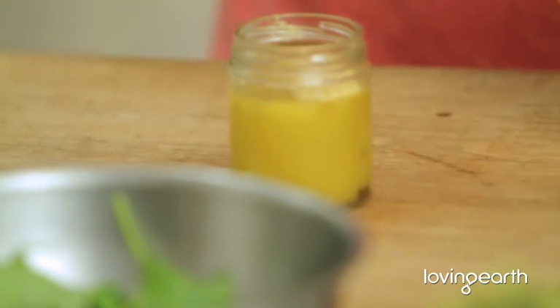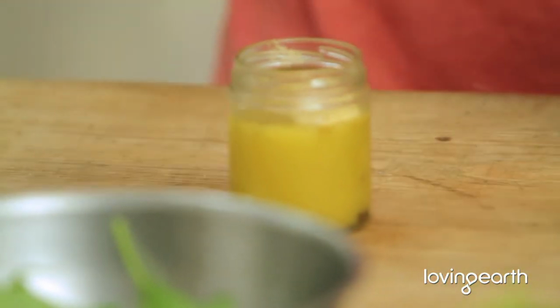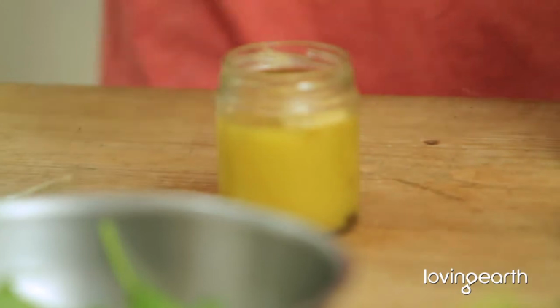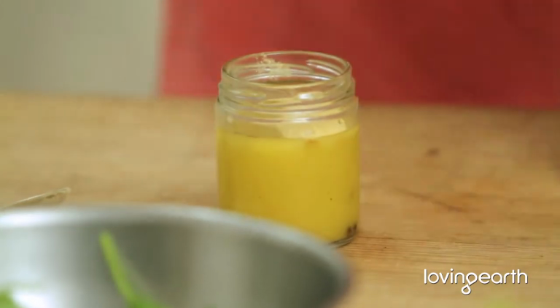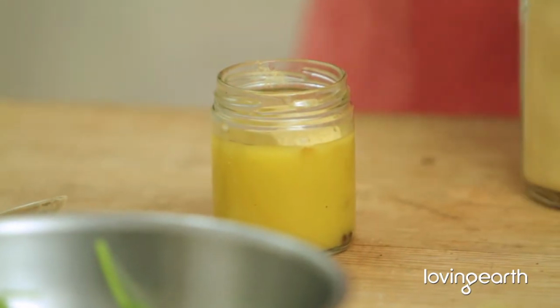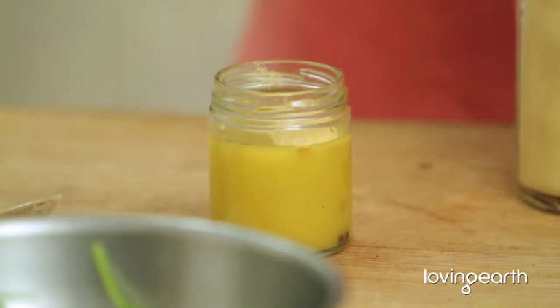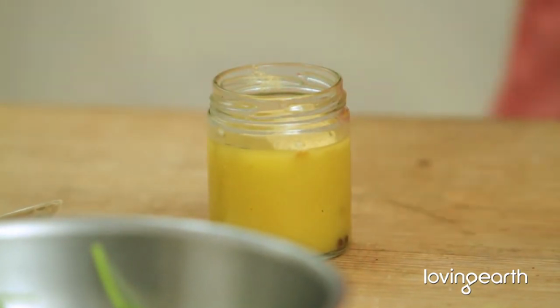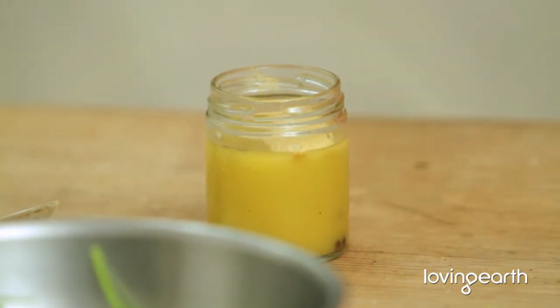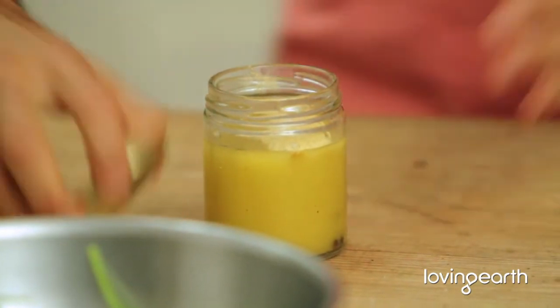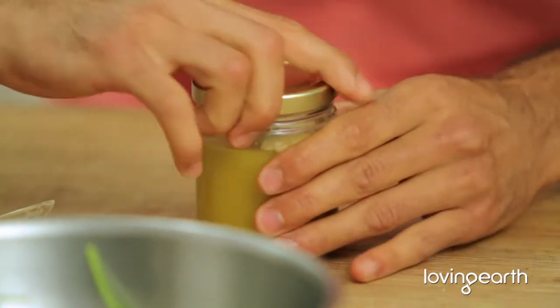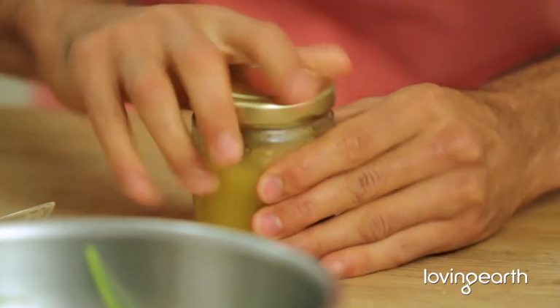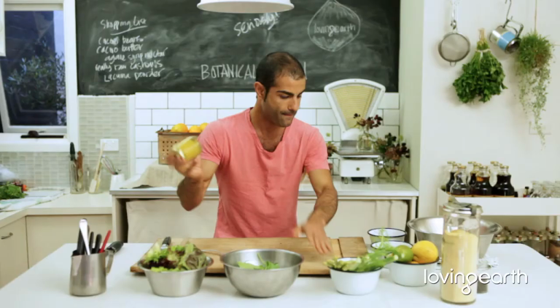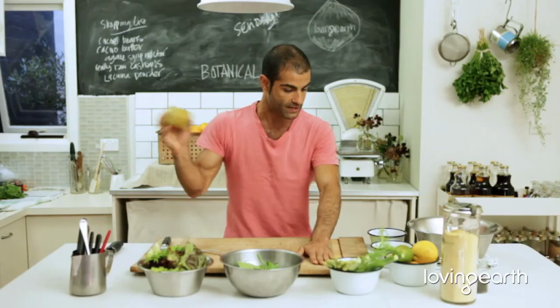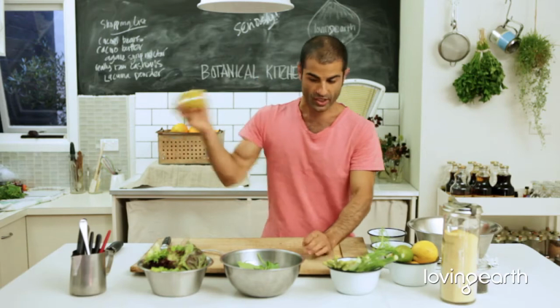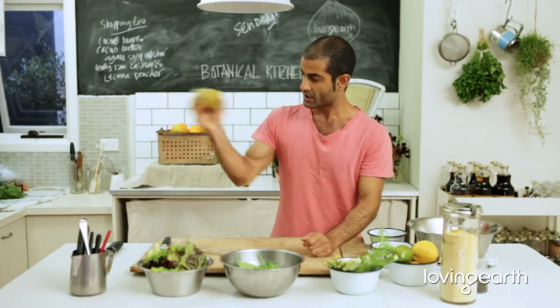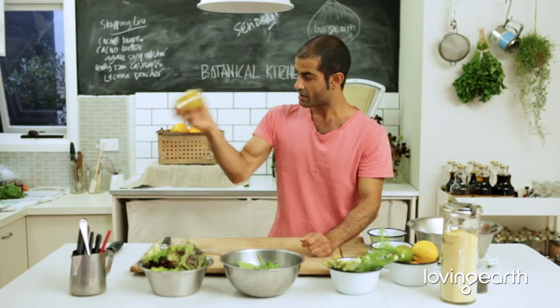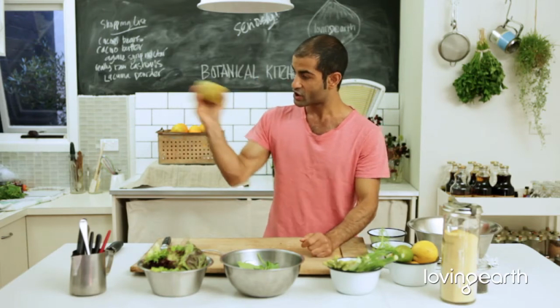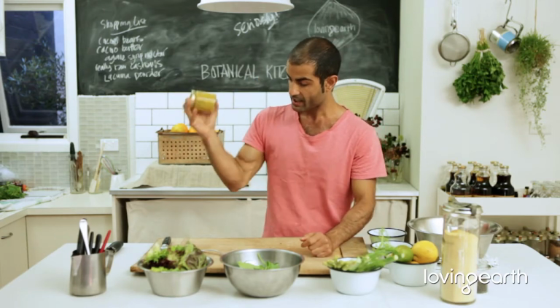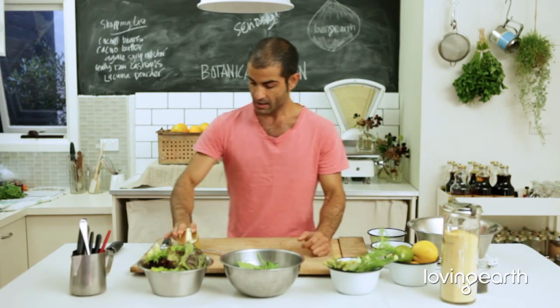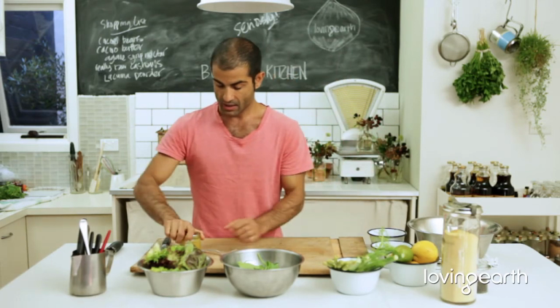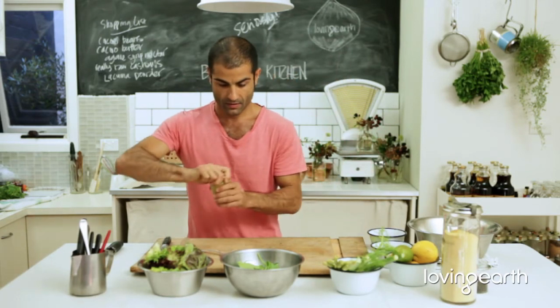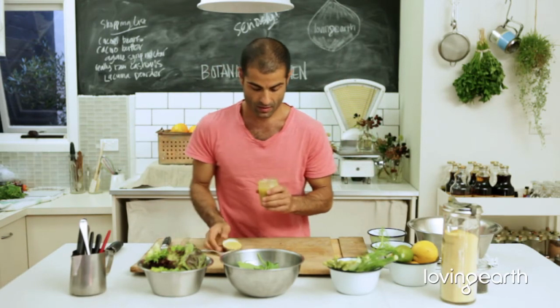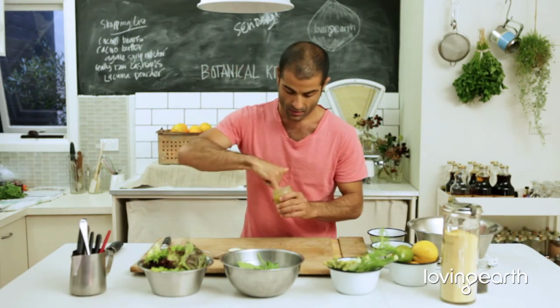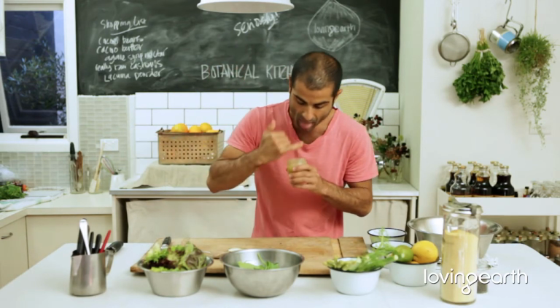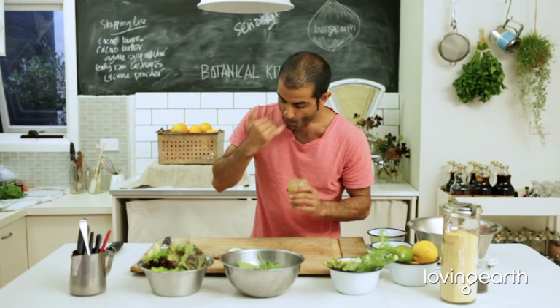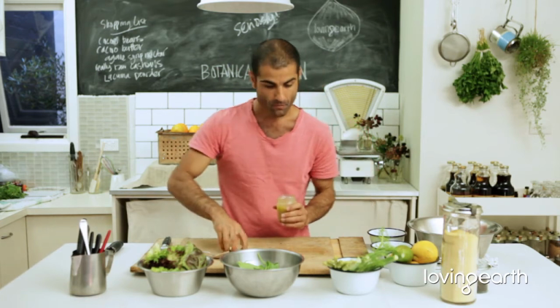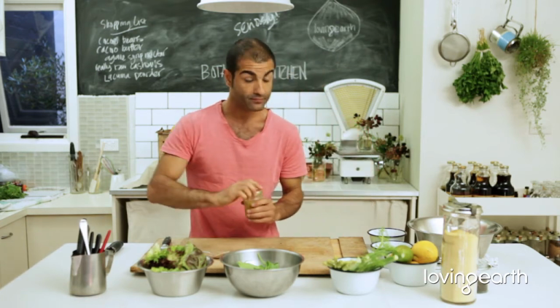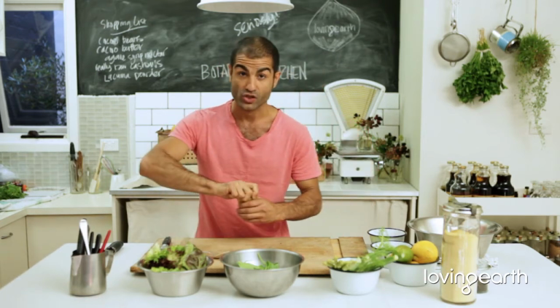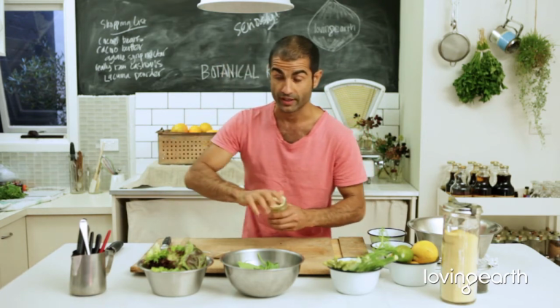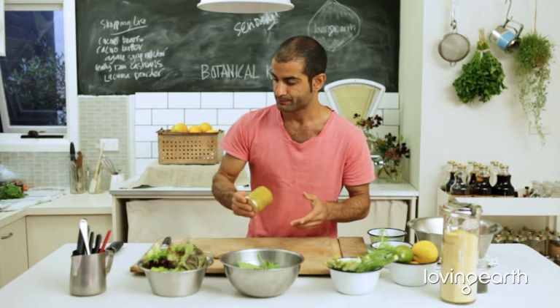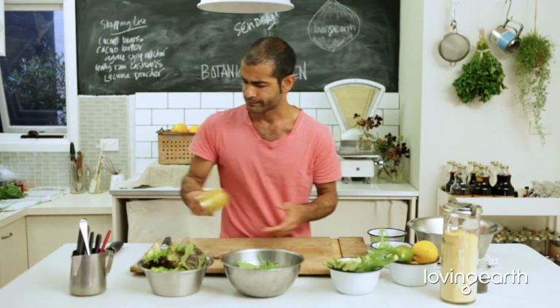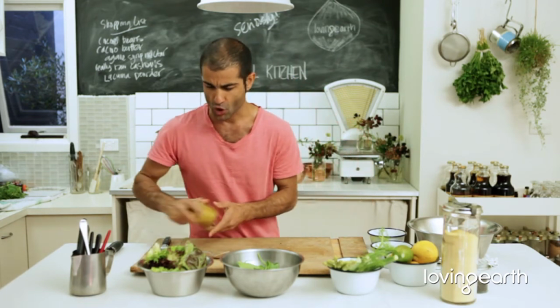Close it up, give it a nice shake. That's what chefs do in the kitchen — beautiful.